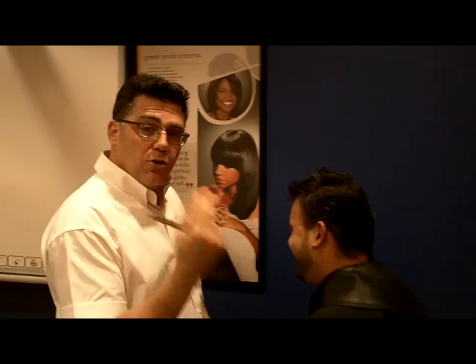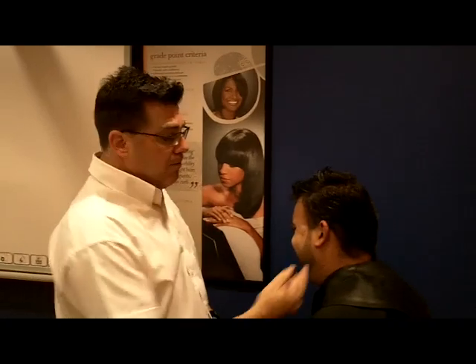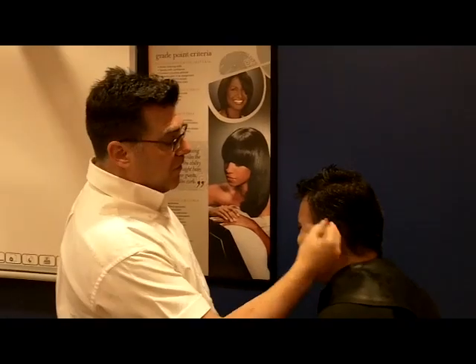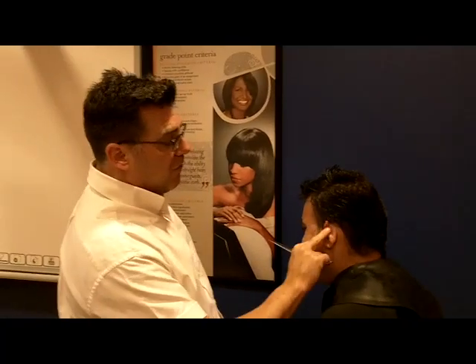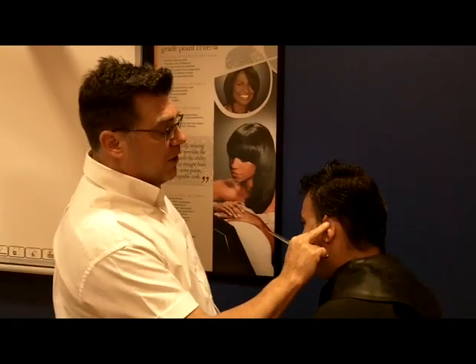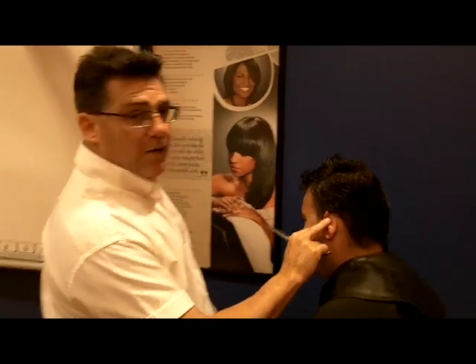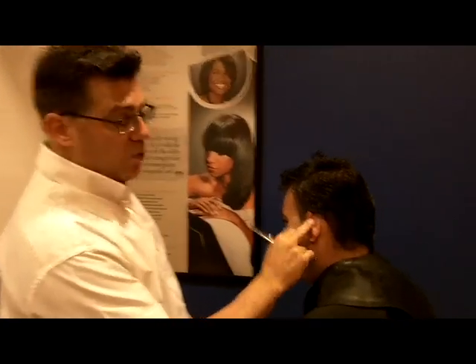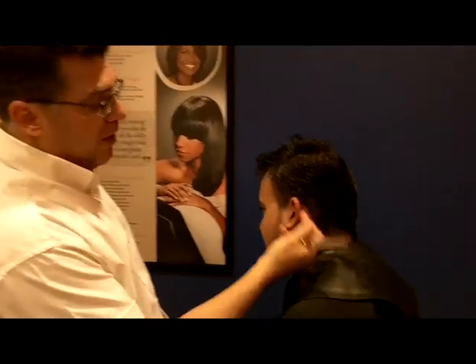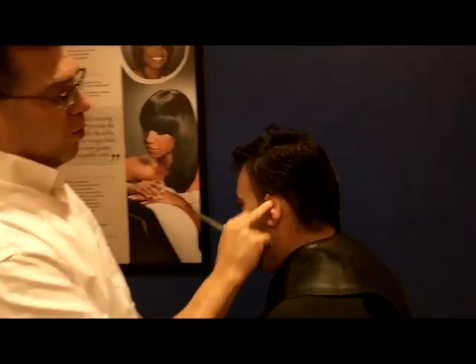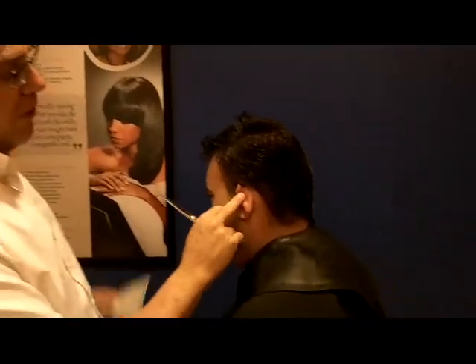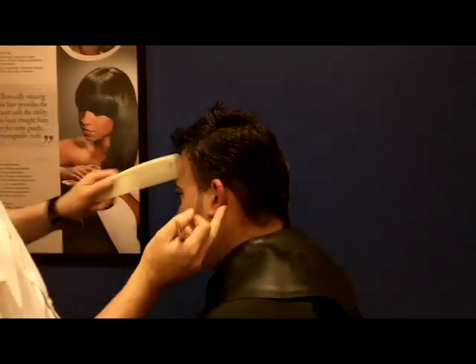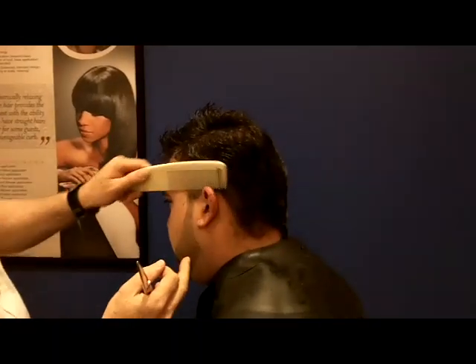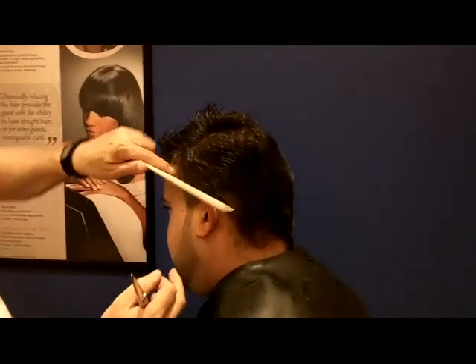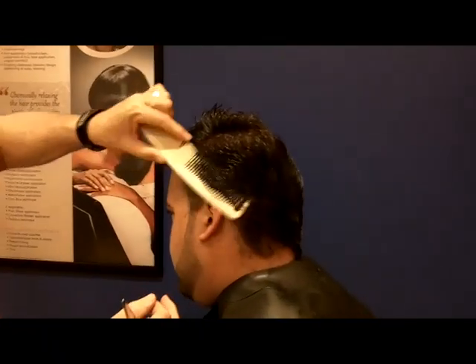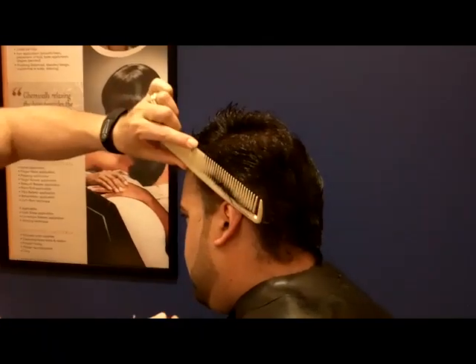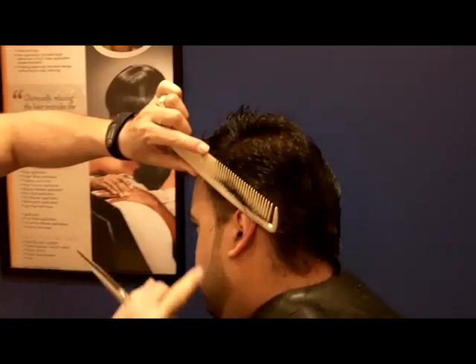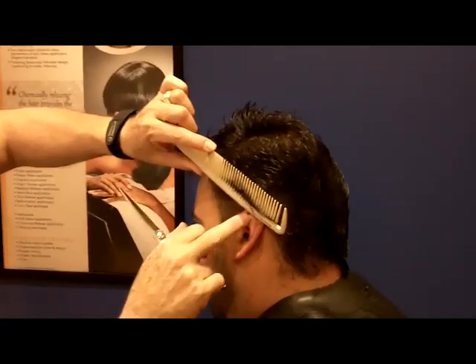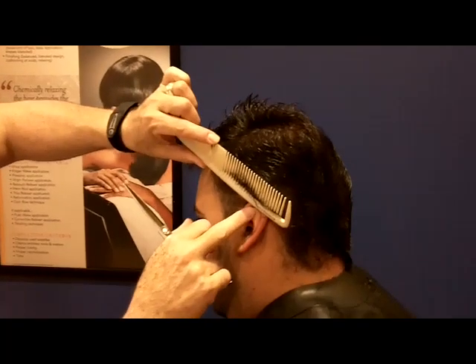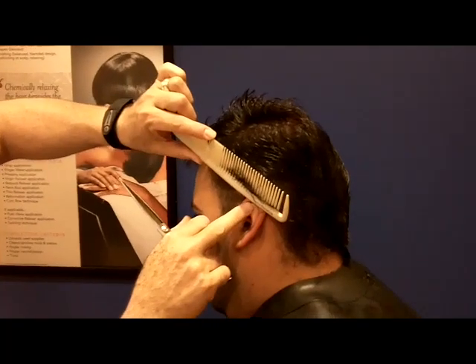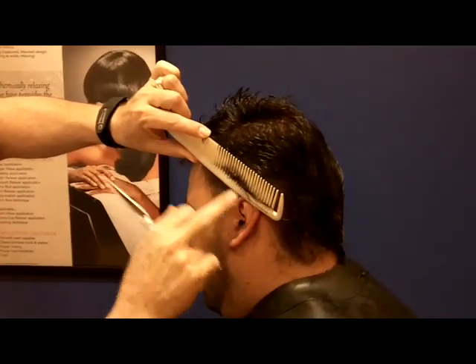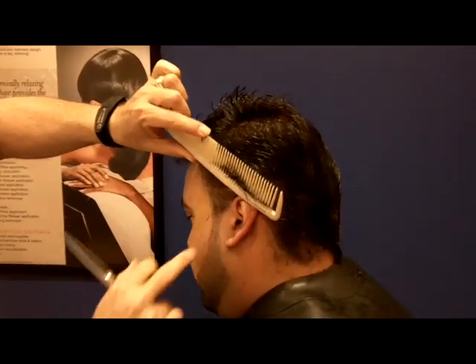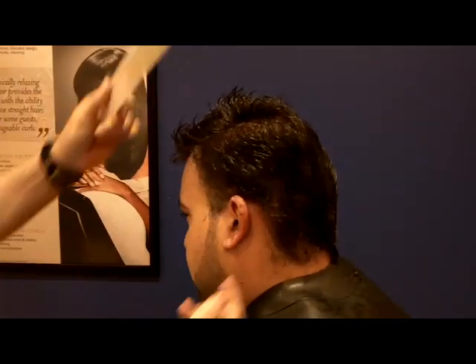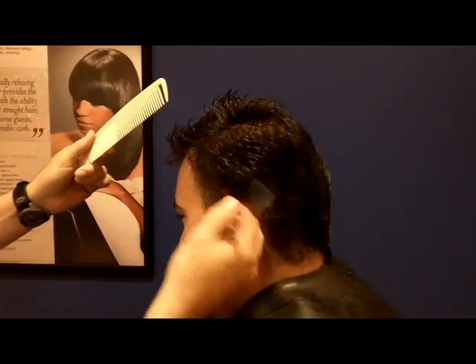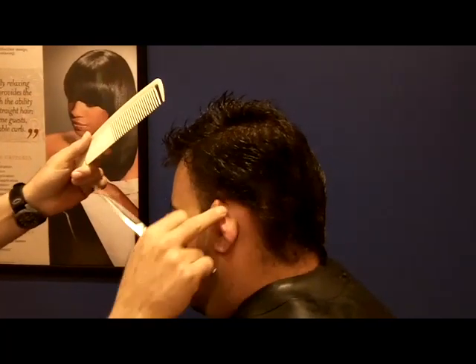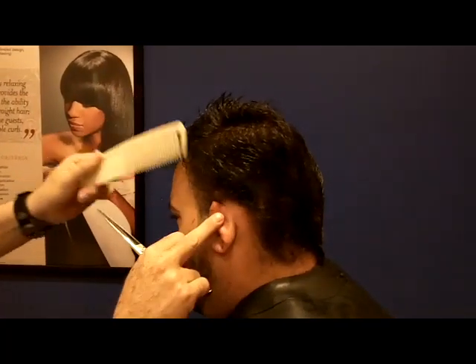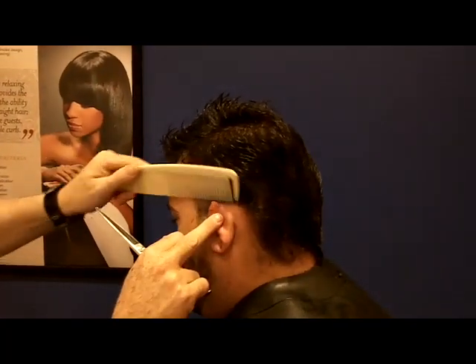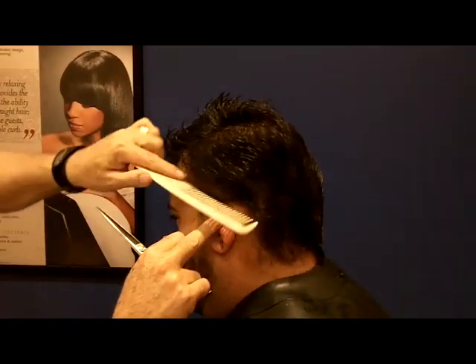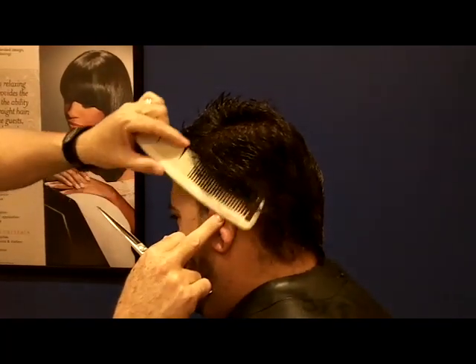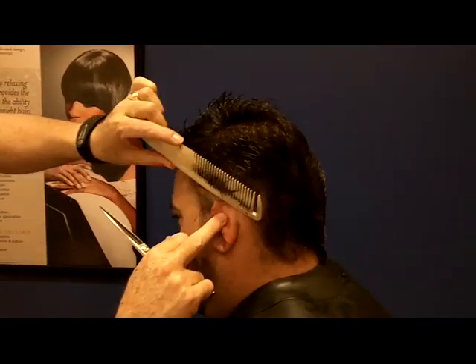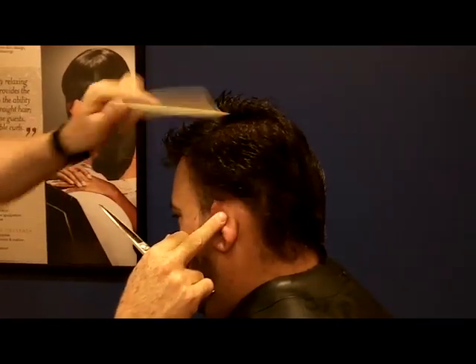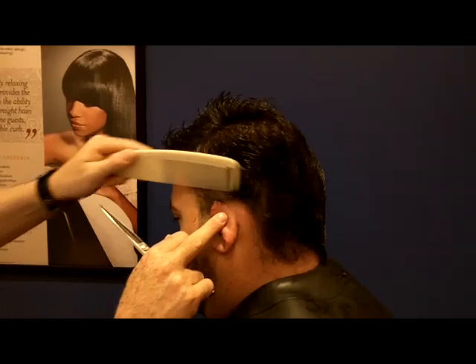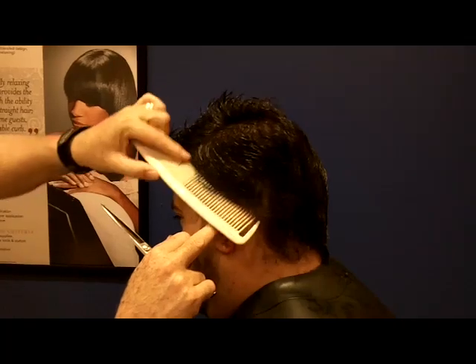Use your middle finger to fold the ear down out of the way. Roll the ear down out of the way like that. If you come in with your comb on top of the ear, you can't really get in close enough. If you roll the ear down with your finger and comb like that, it gives you much better access.